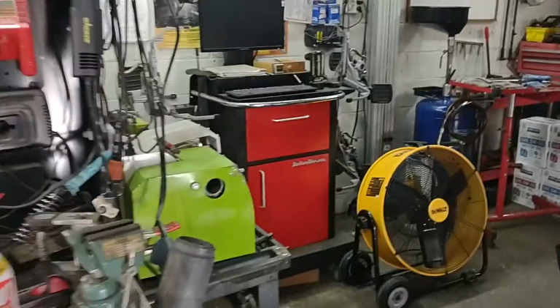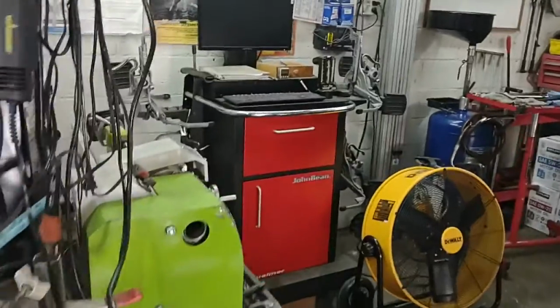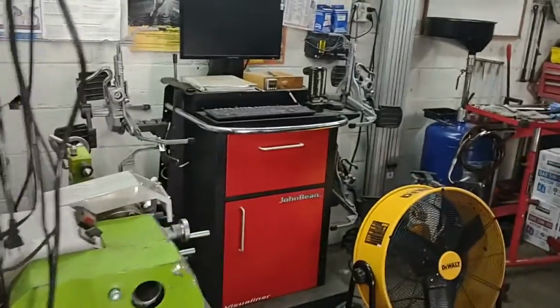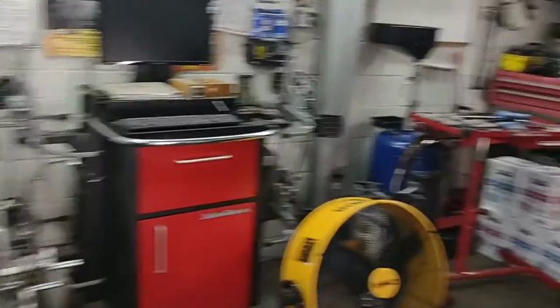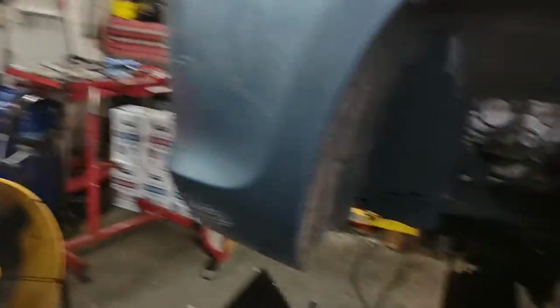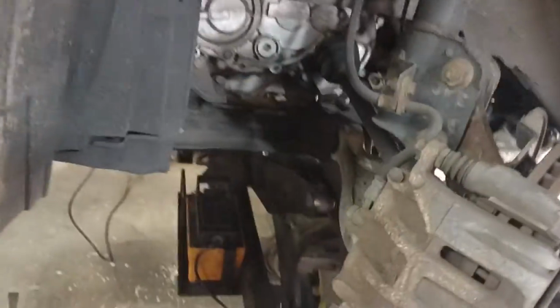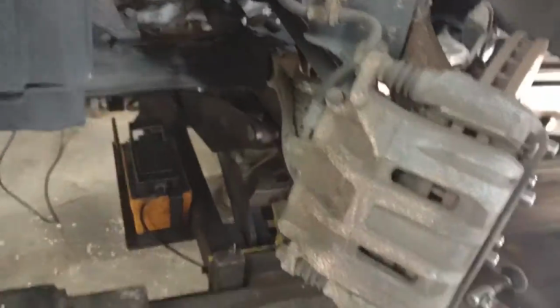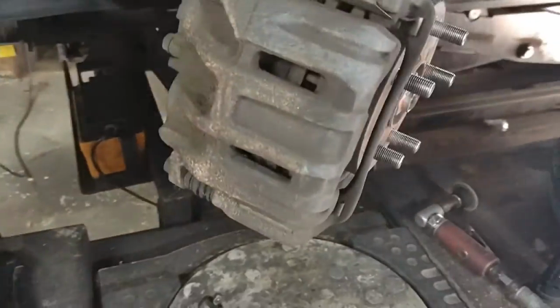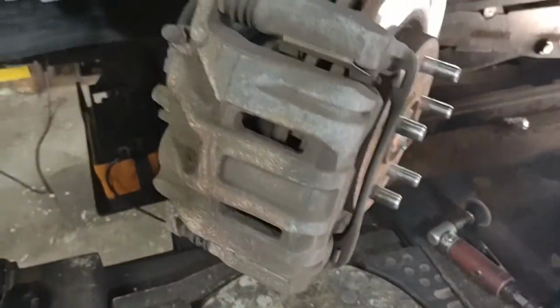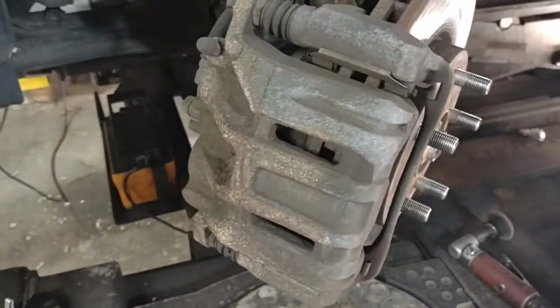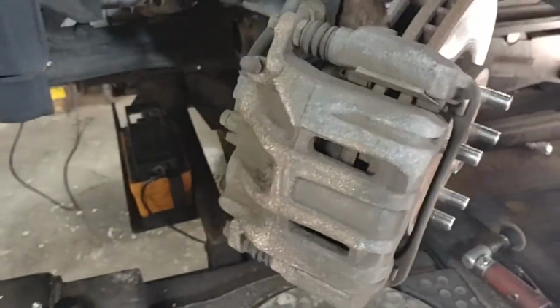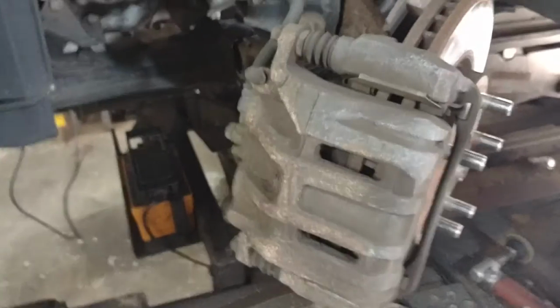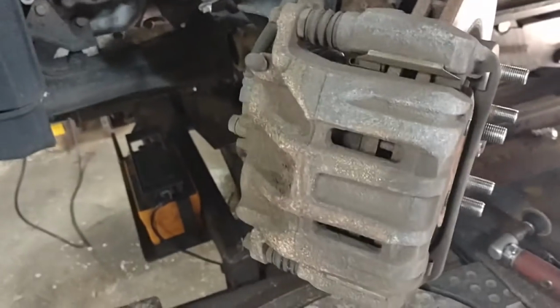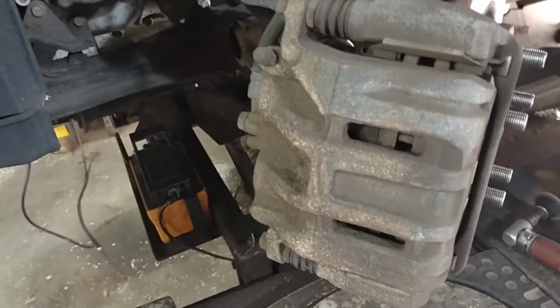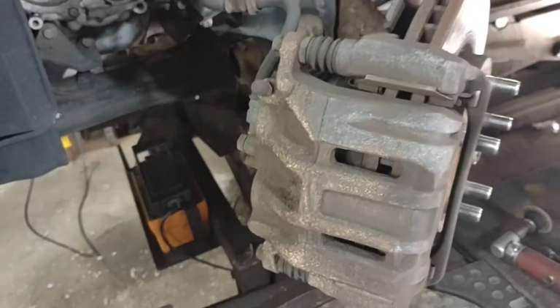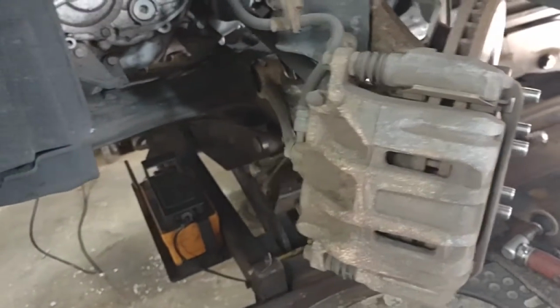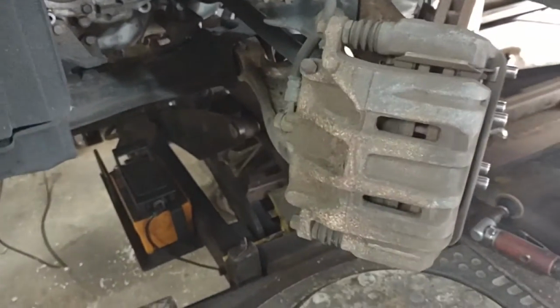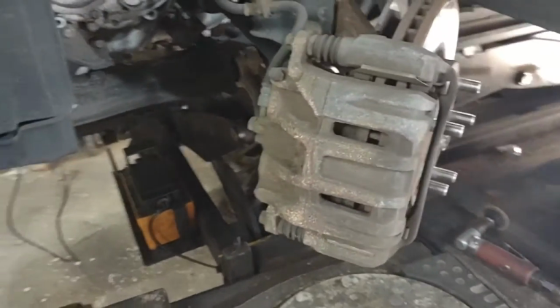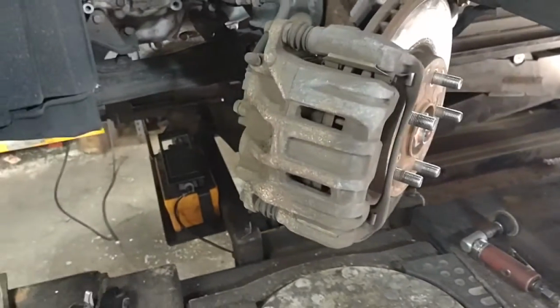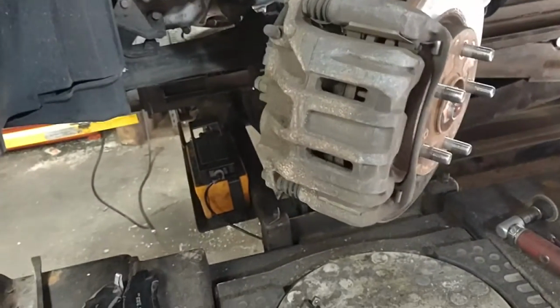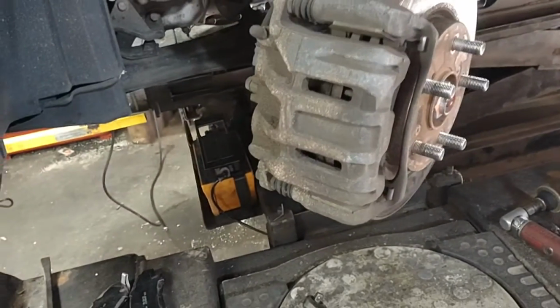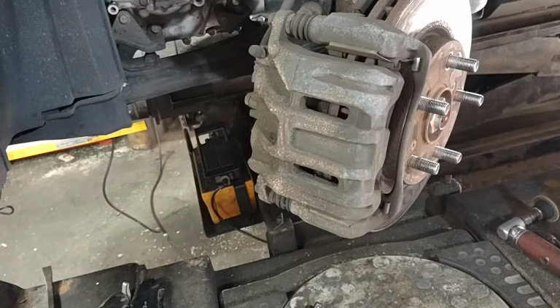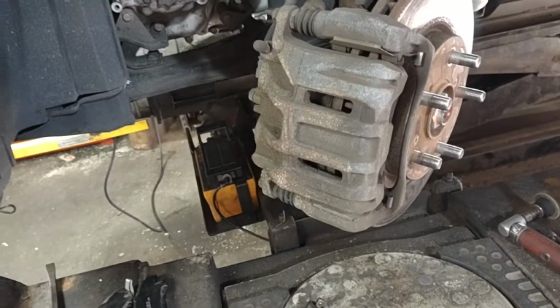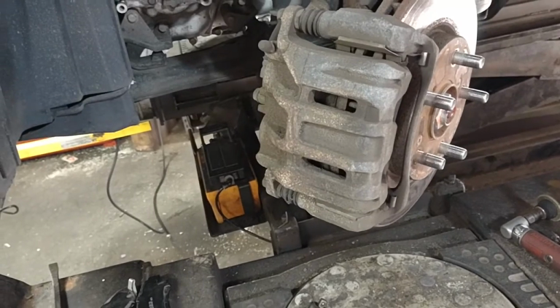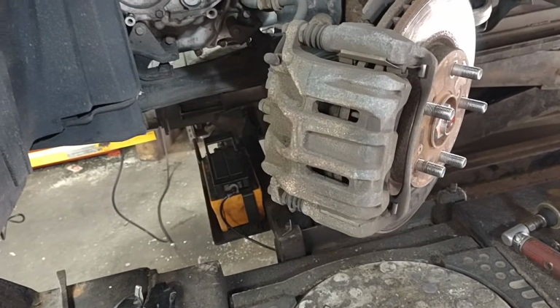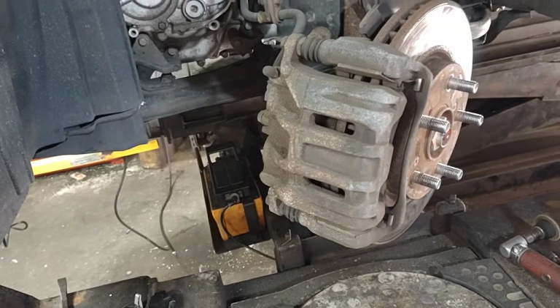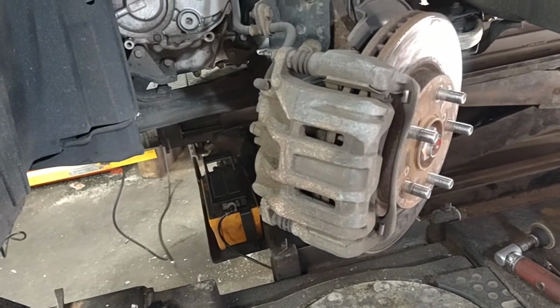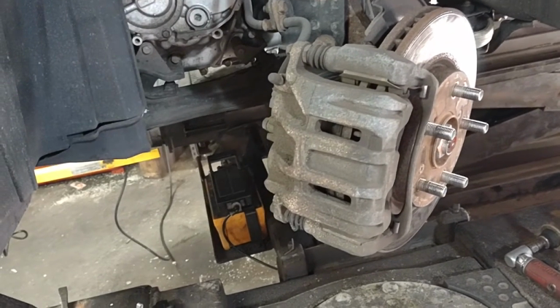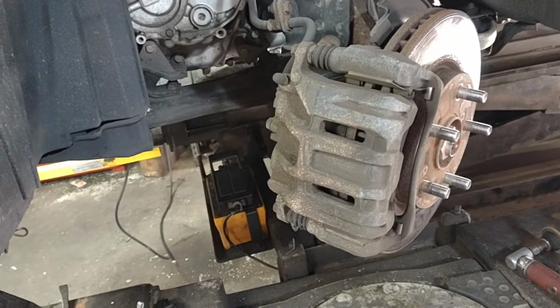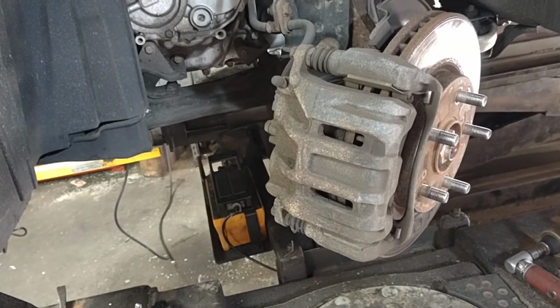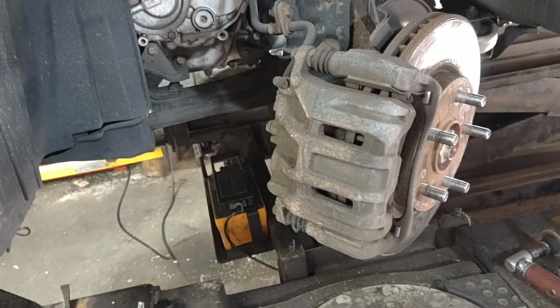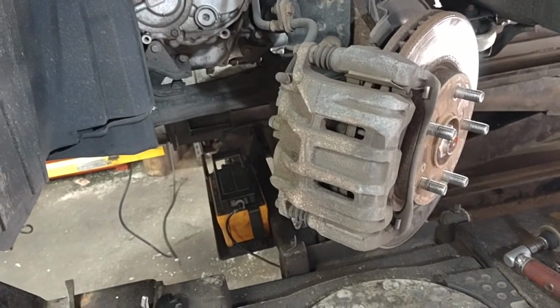I have a few notes I want to make when you install brake pads. I've seen some videos showing two-minute brake pad installations and all this stuff — there's no two-minute brake pad installation.